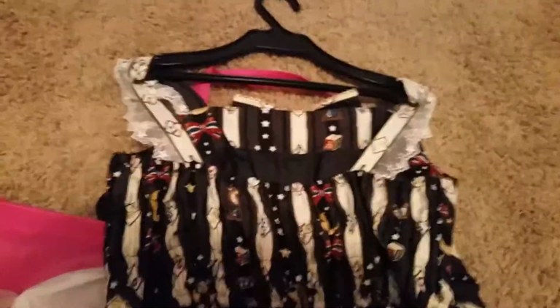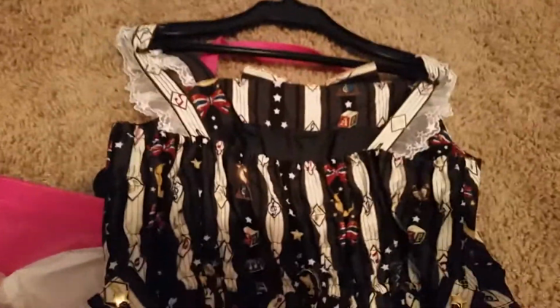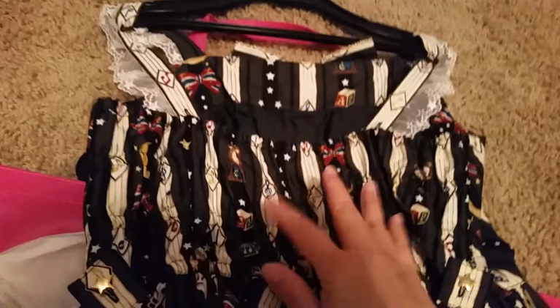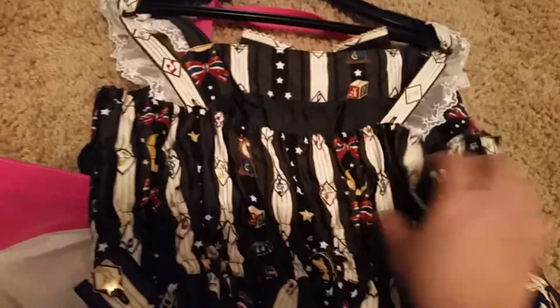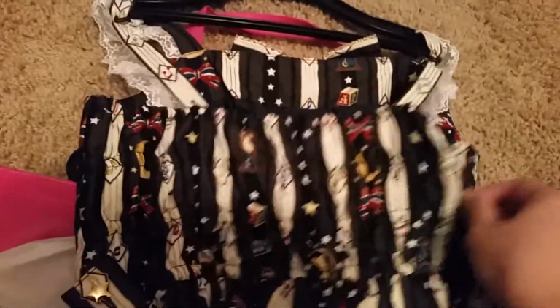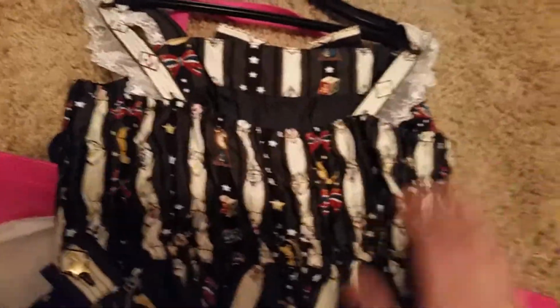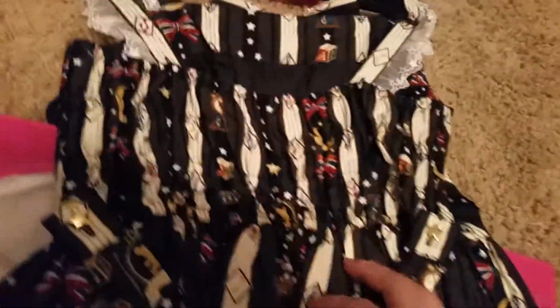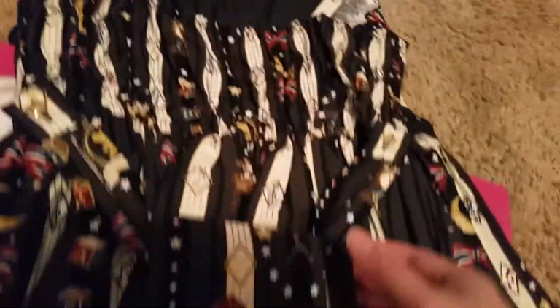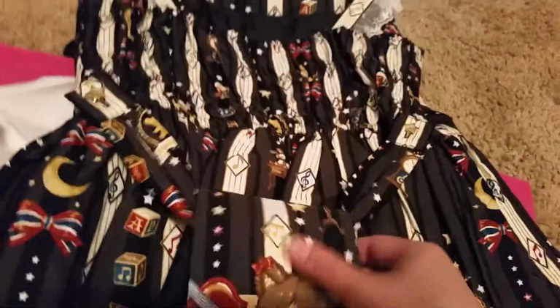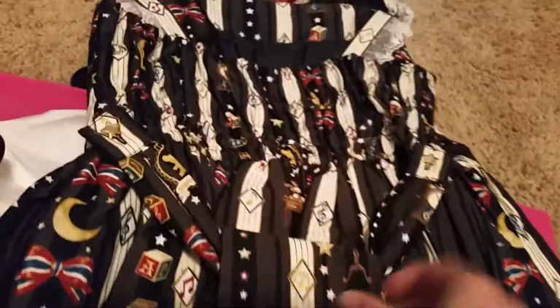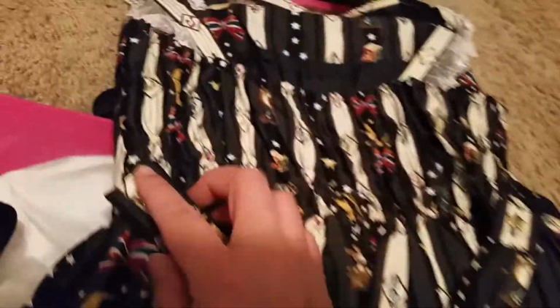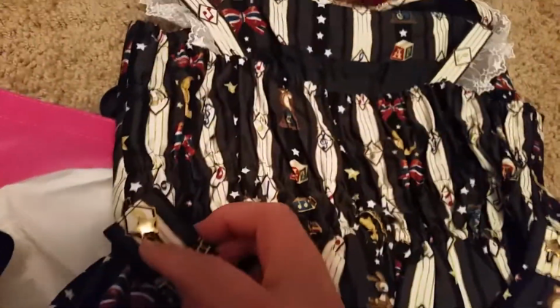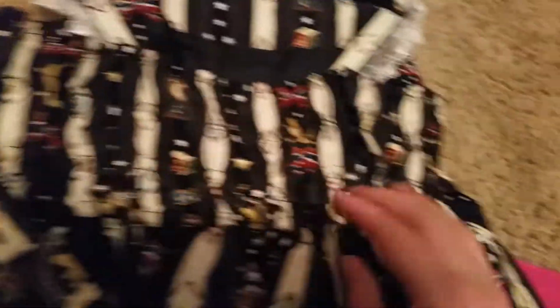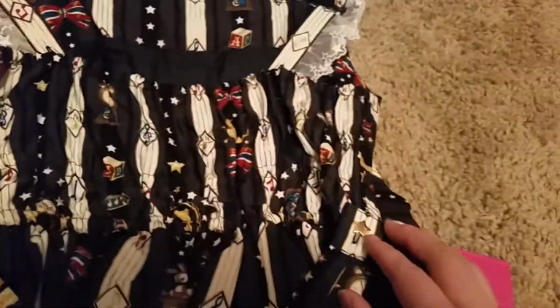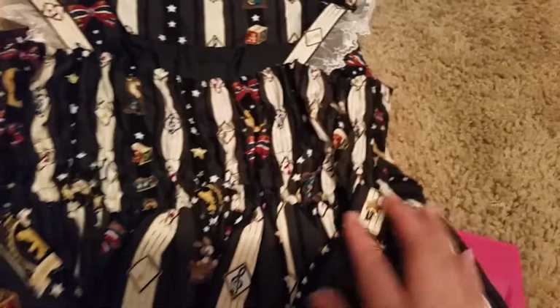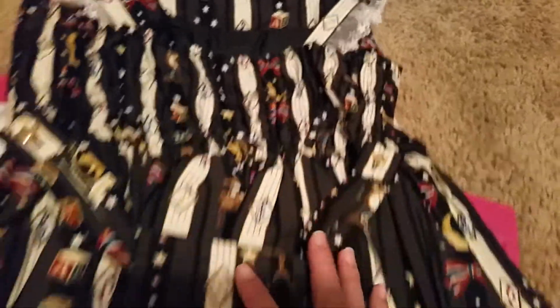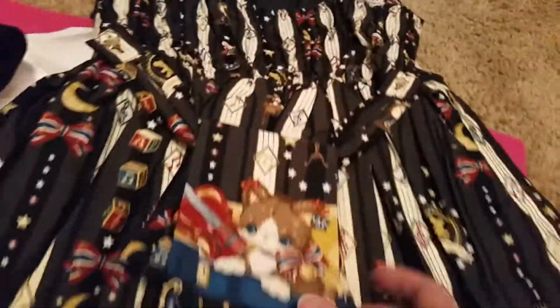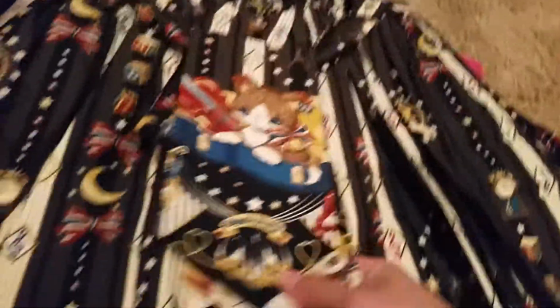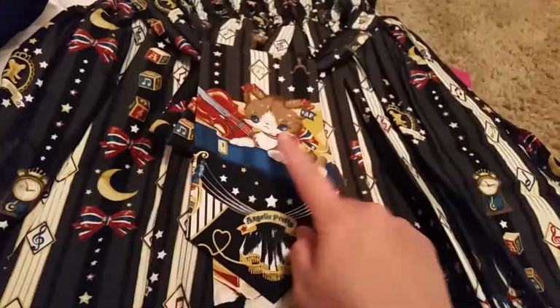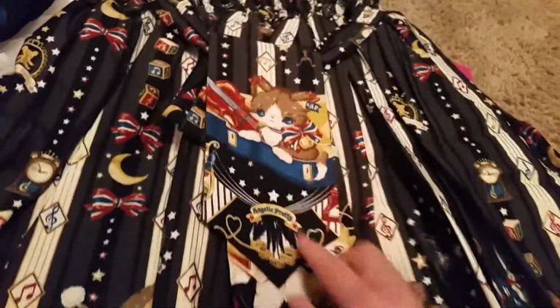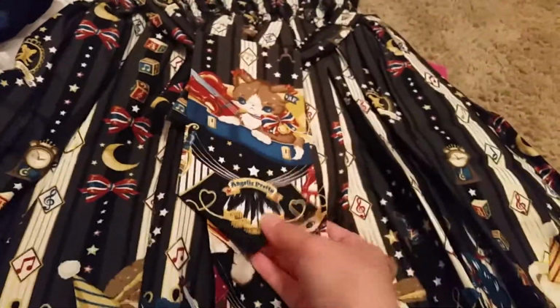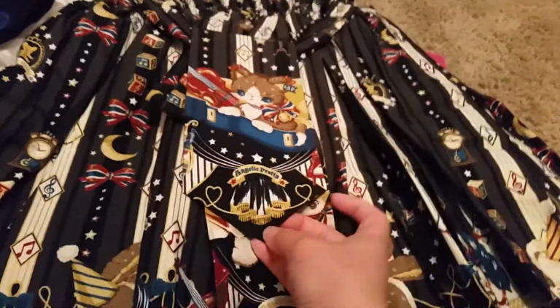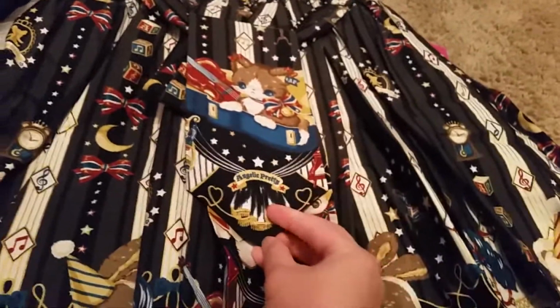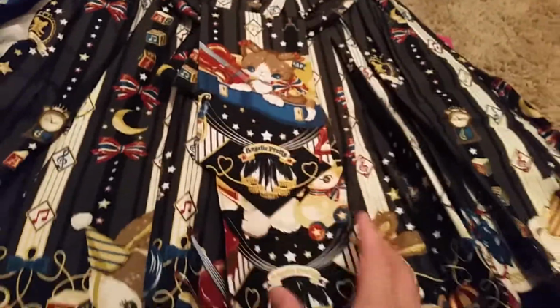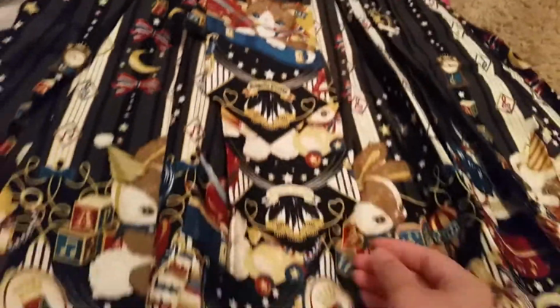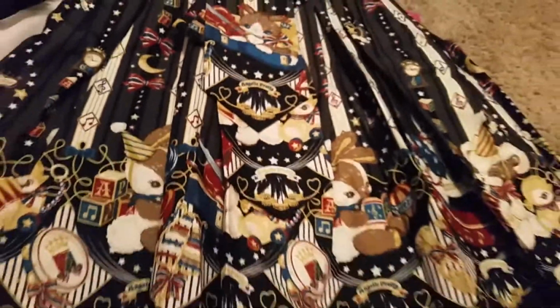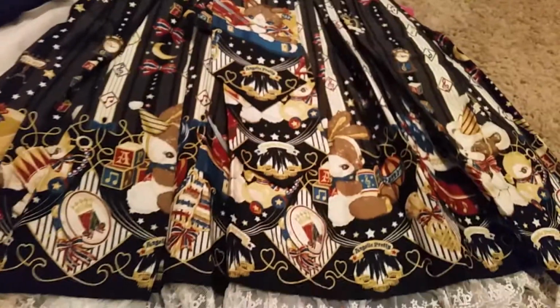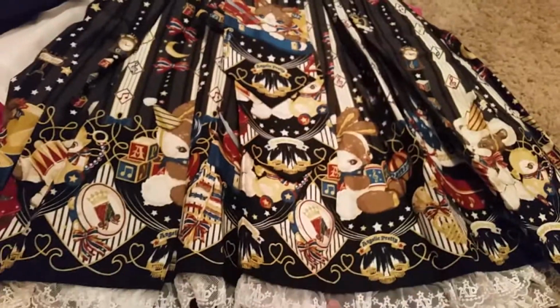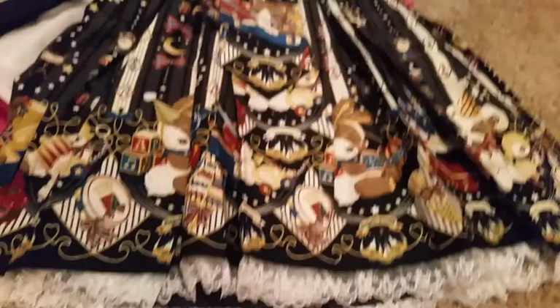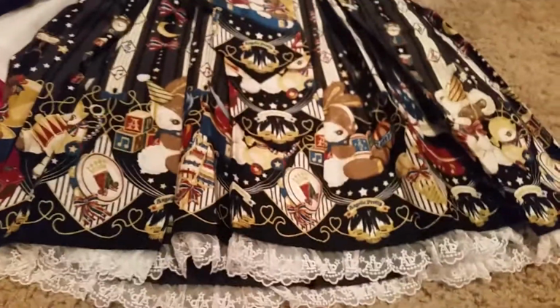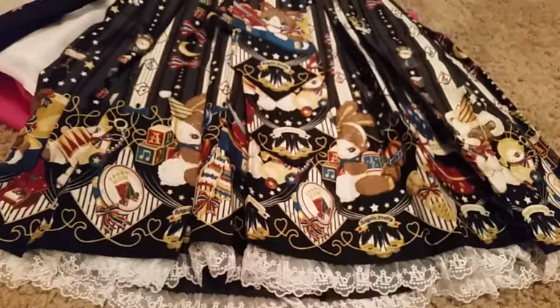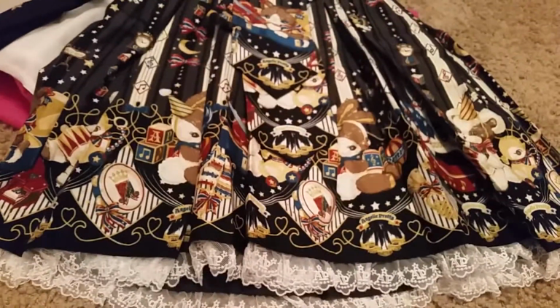This is the back — it has shirring and the waist ties. Over here they have stars, a cute little kitty, and it says Angelic Pretty. It's the same in the back.